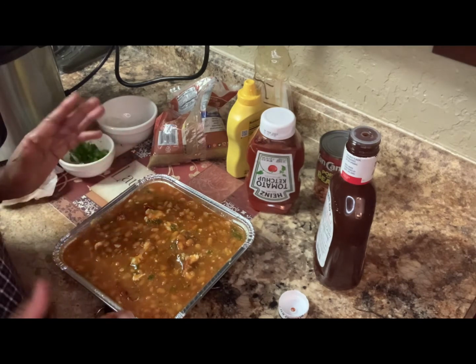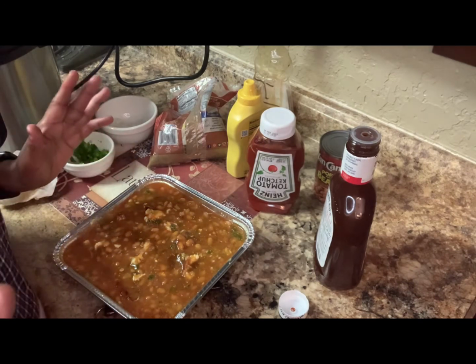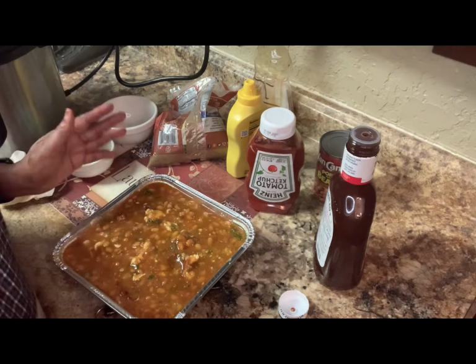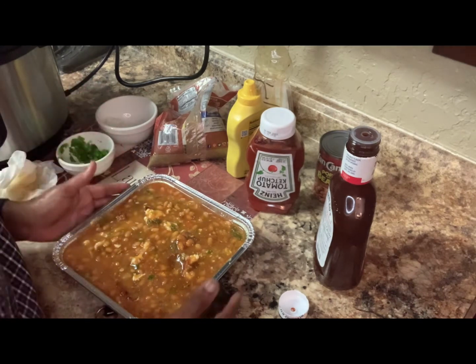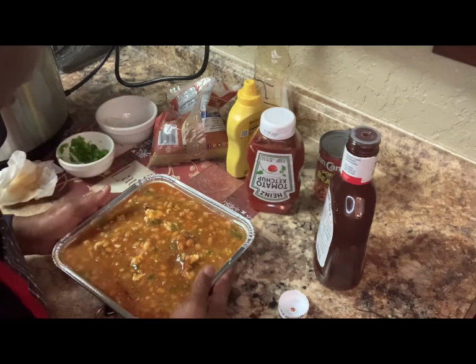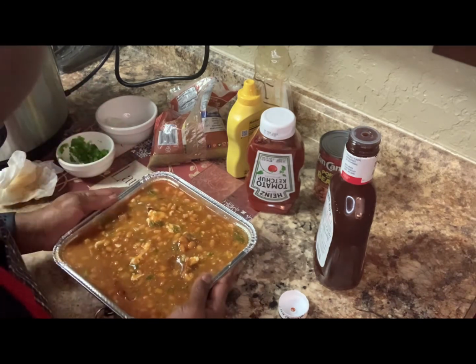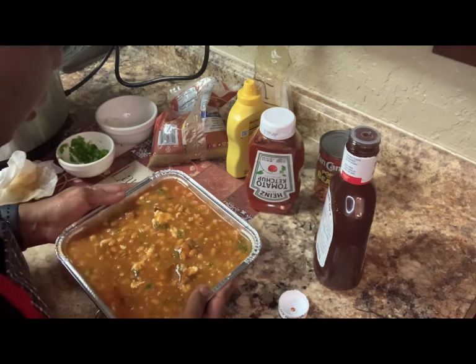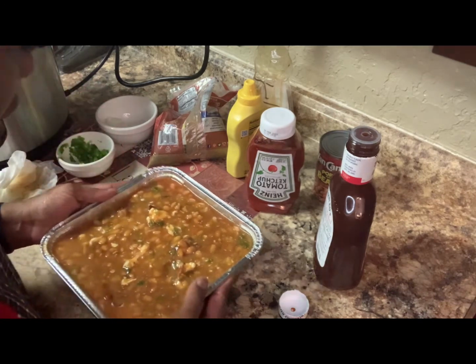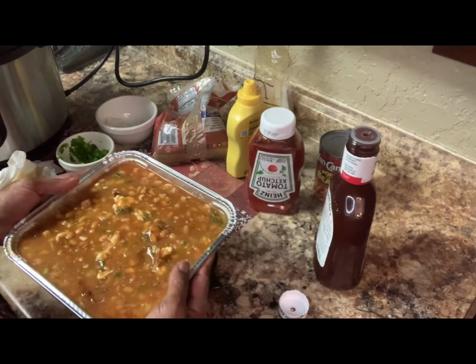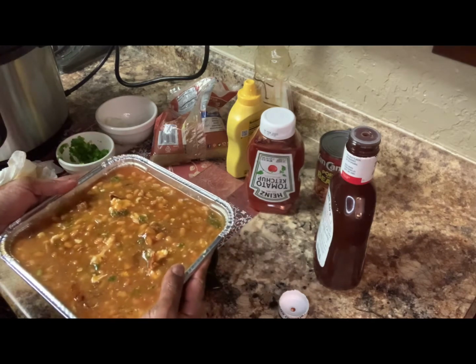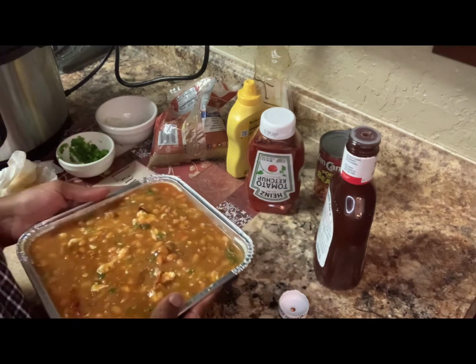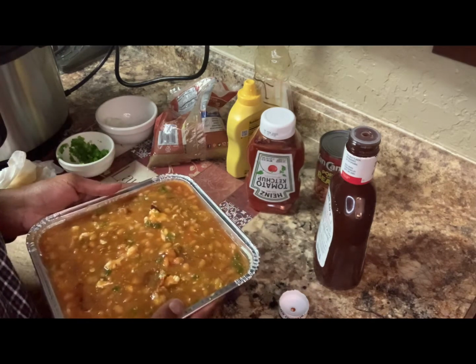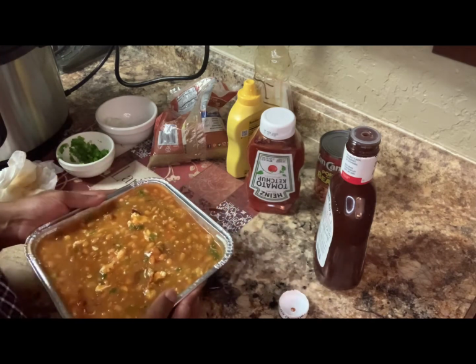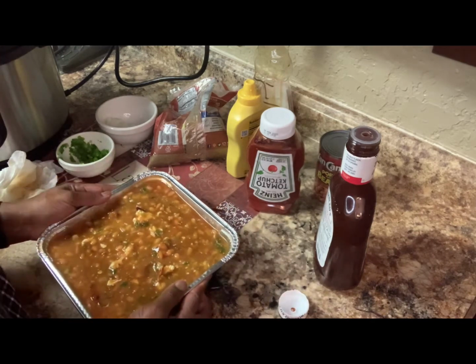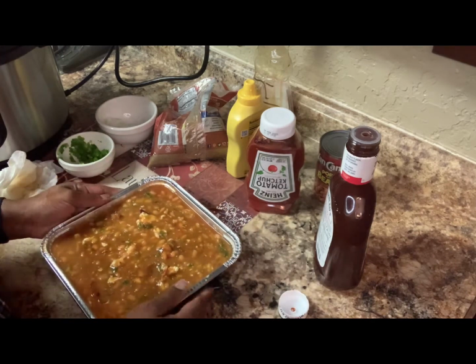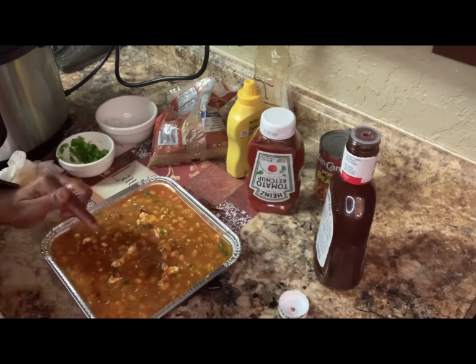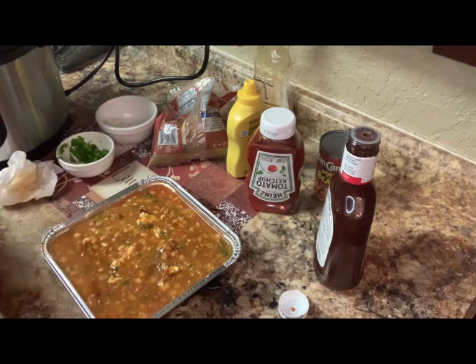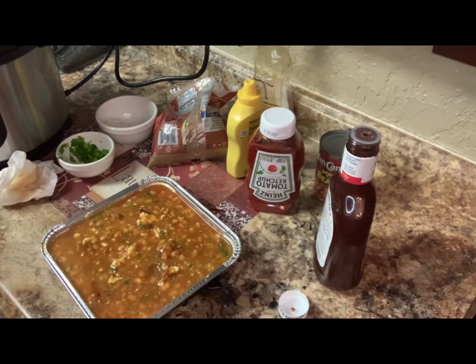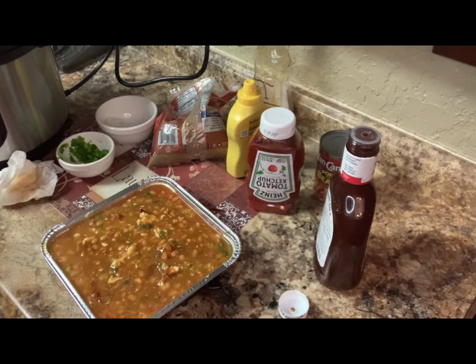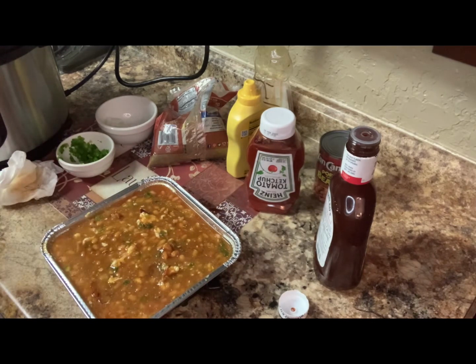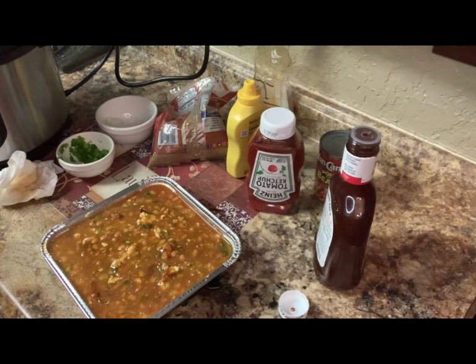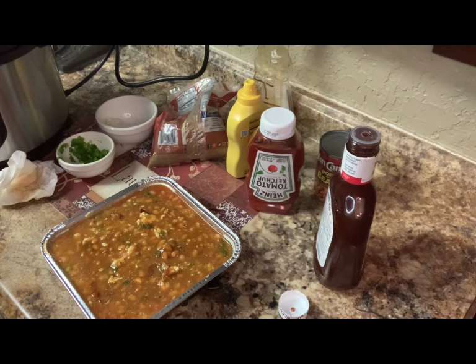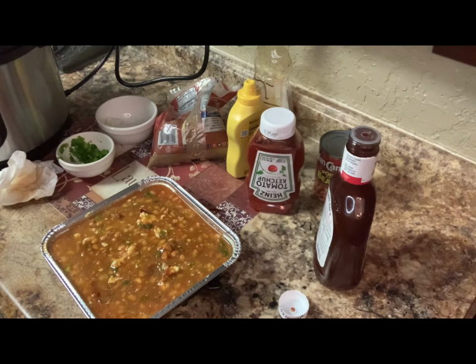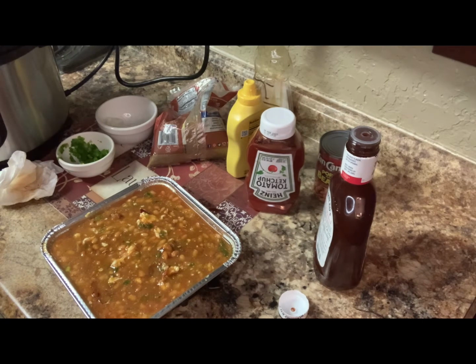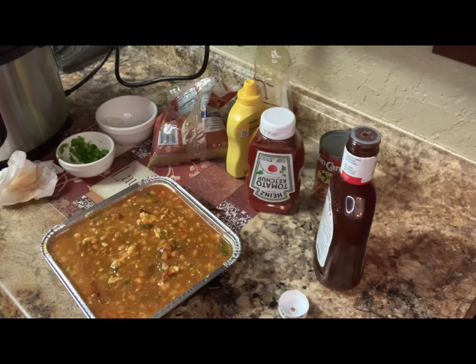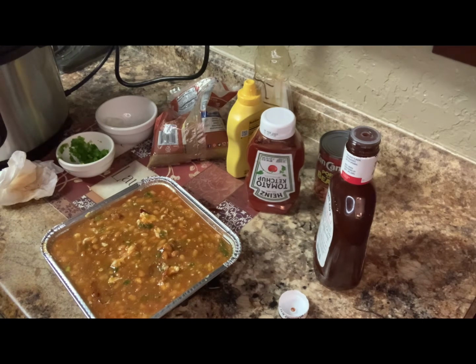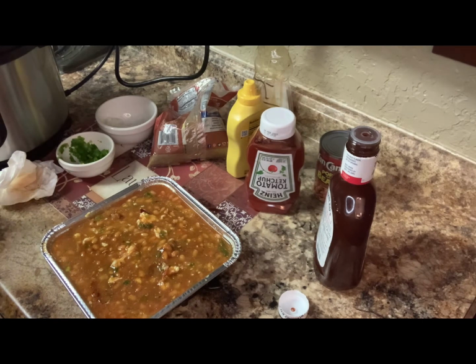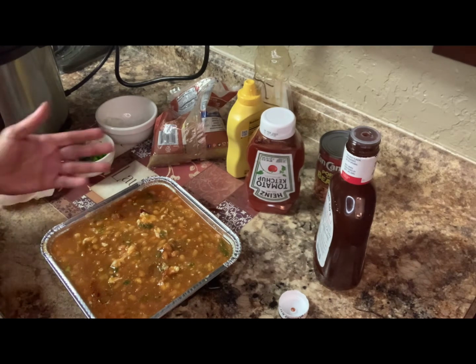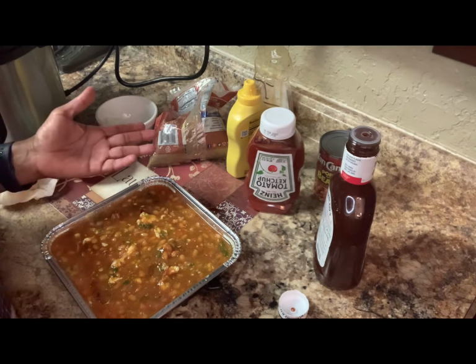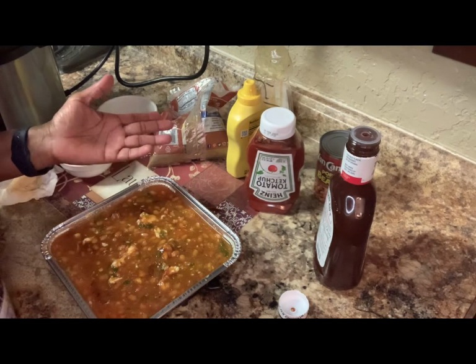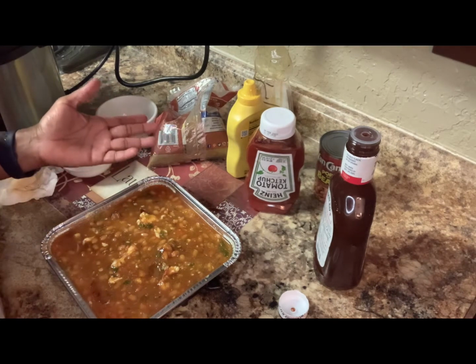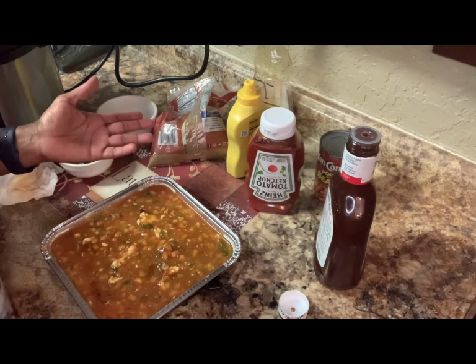I have my macaroni and cheese and everything on 350, and this is going on 350 too. So this is the baked pork and beans. I told you I'm making three videos today.